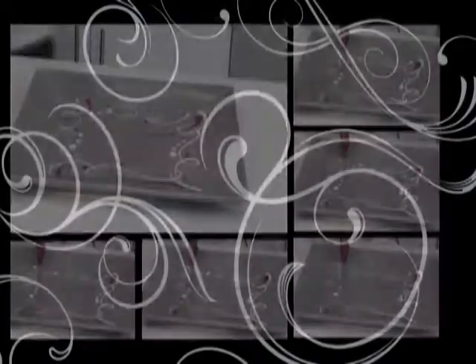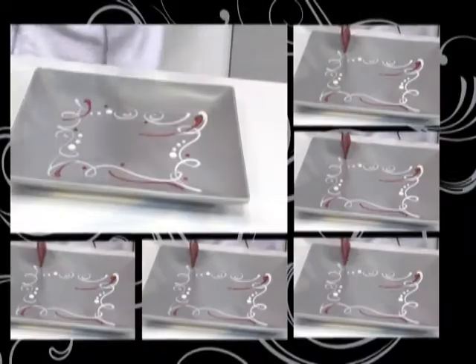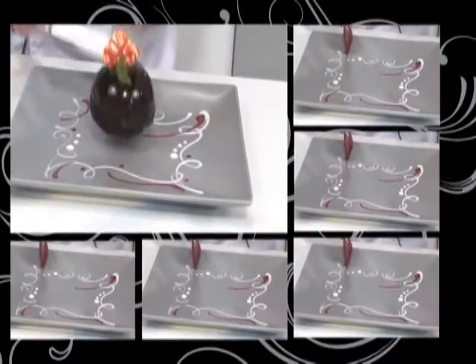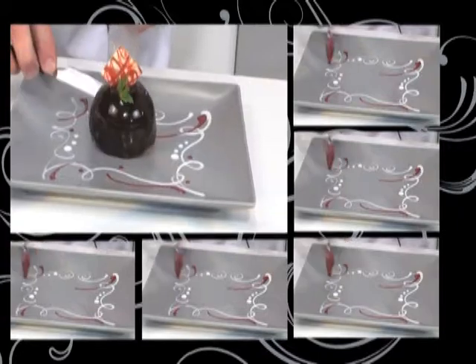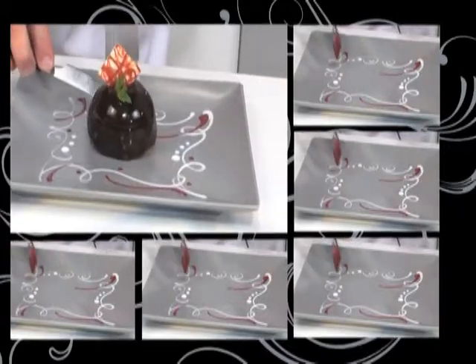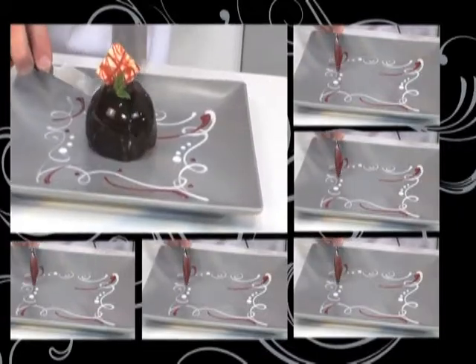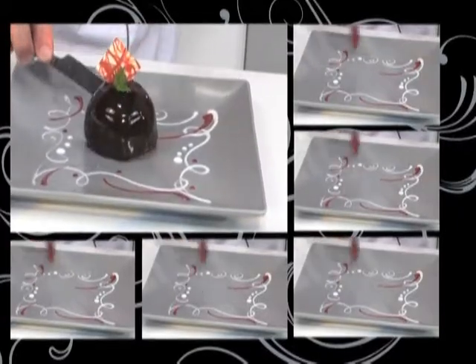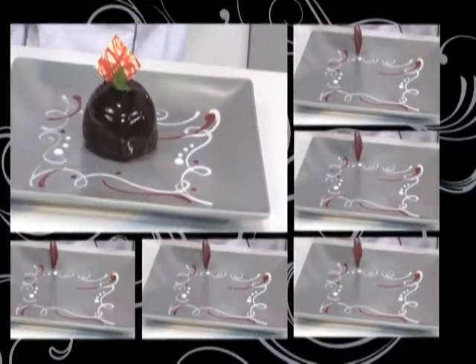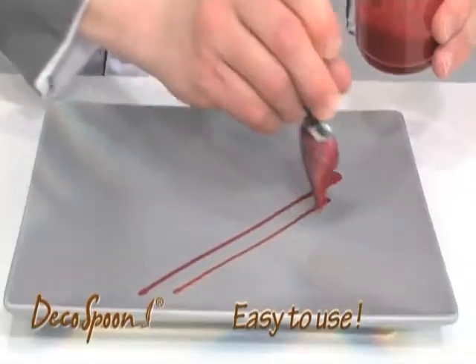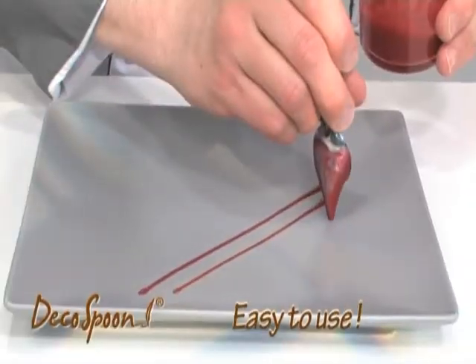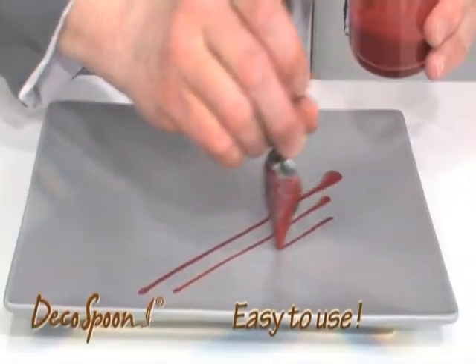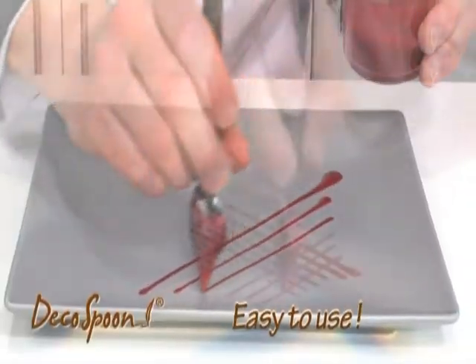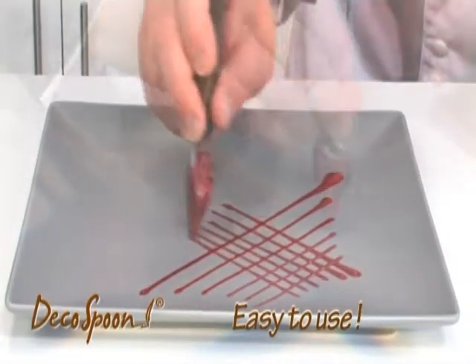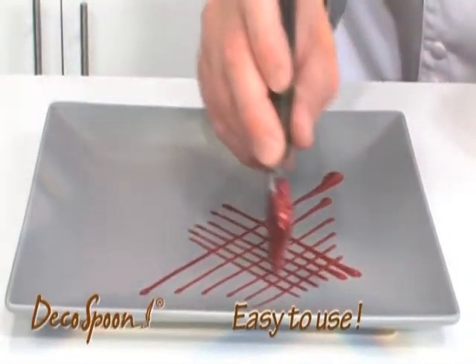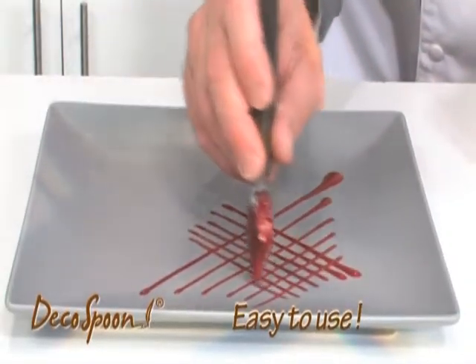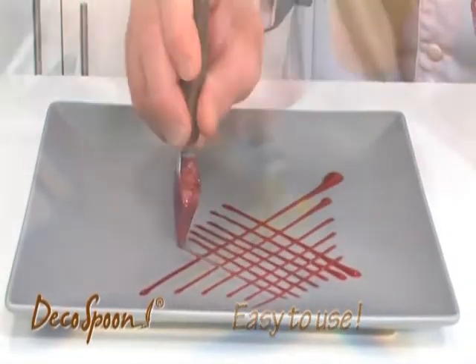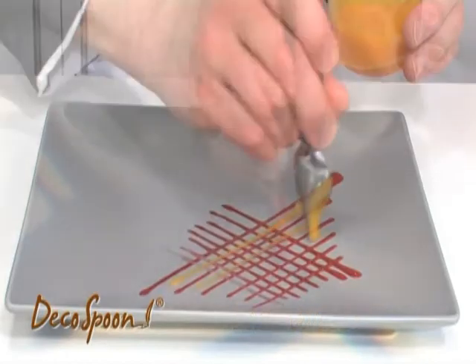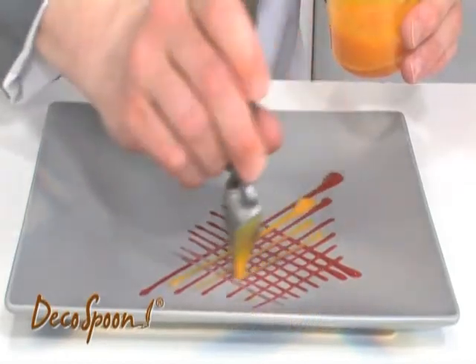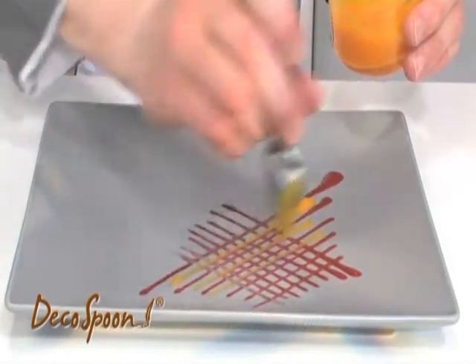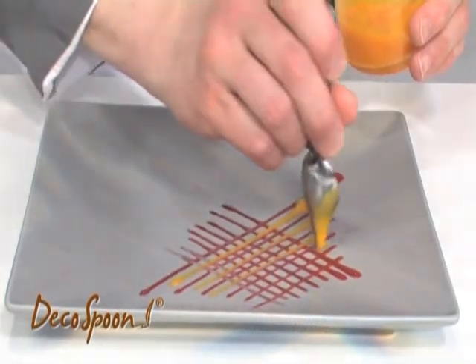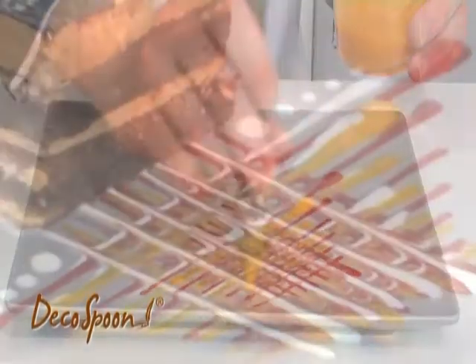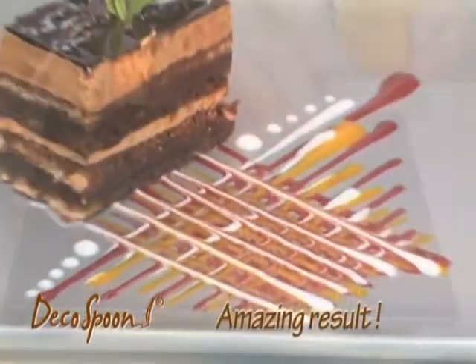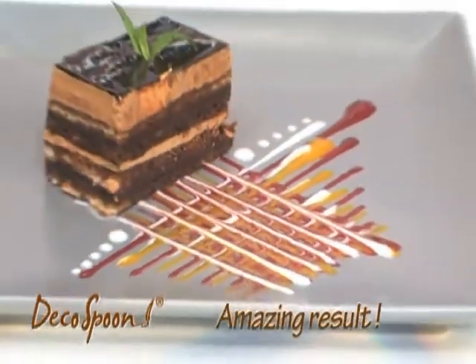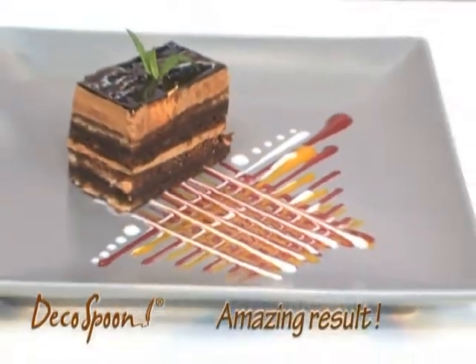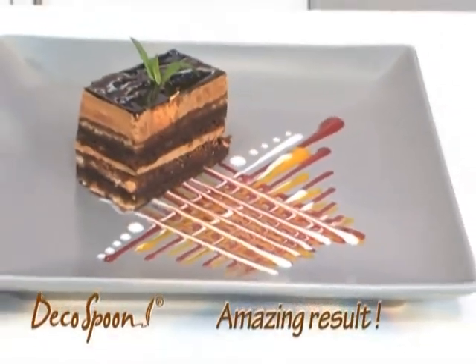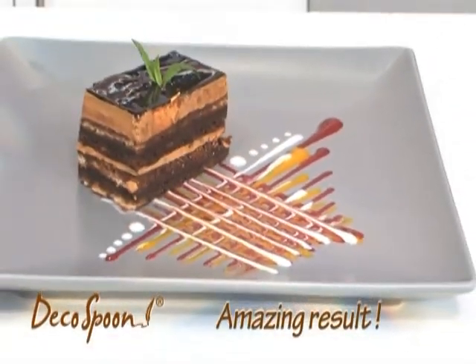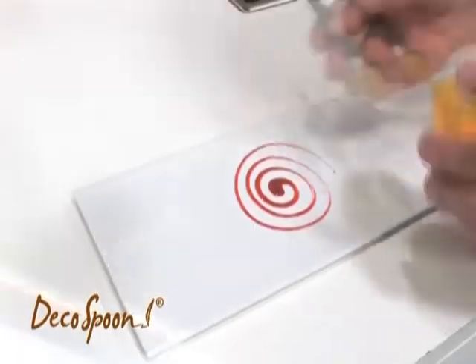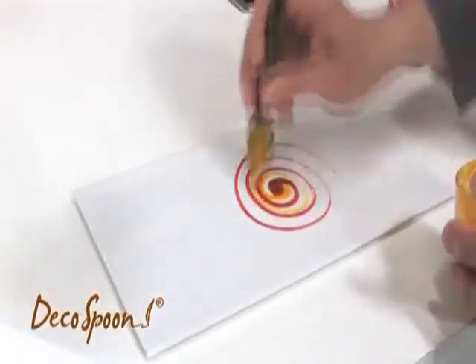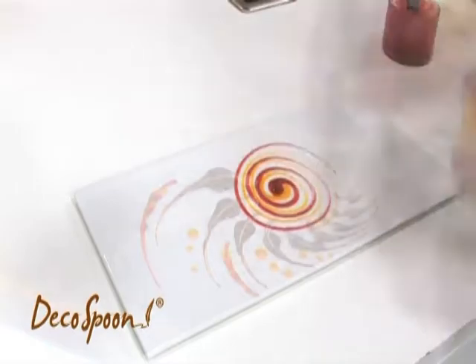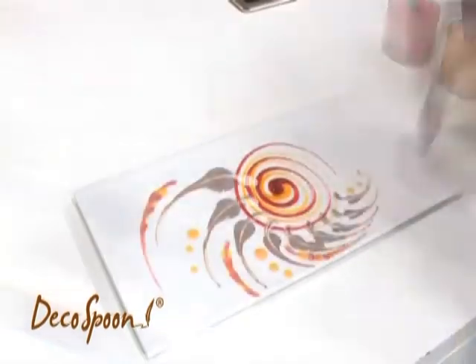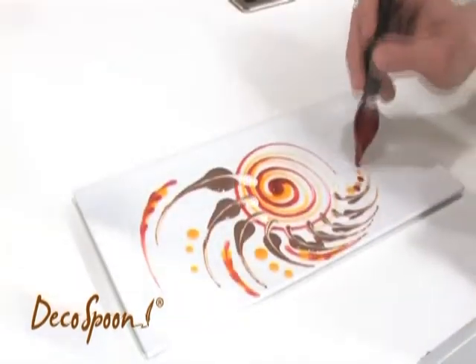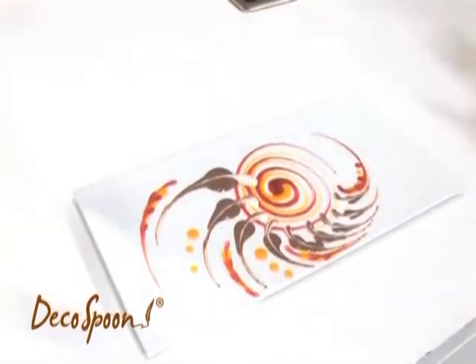It'll only take a couple of minutes to master the Dropspoon like a grand chef. The Deco Spoon is so simple and easy to use that you're going to love it. It ensures consistent performance and amazing results.